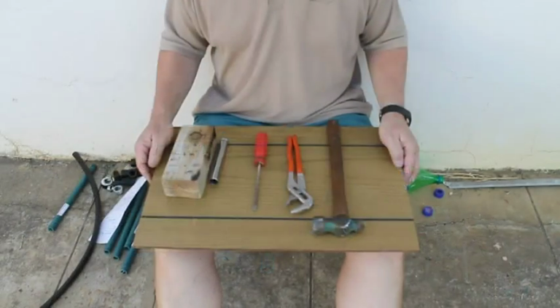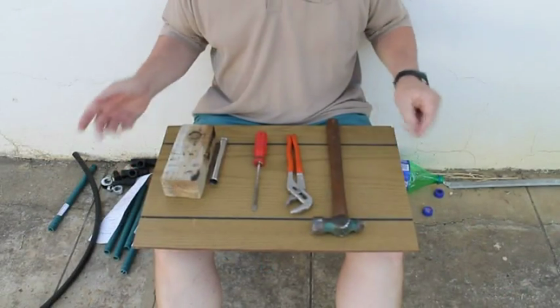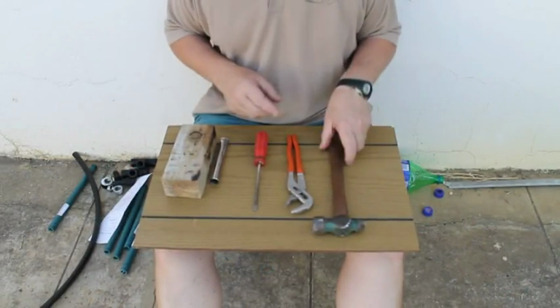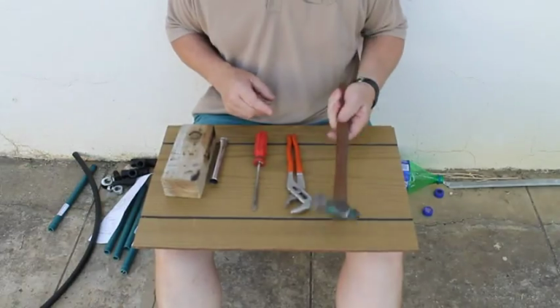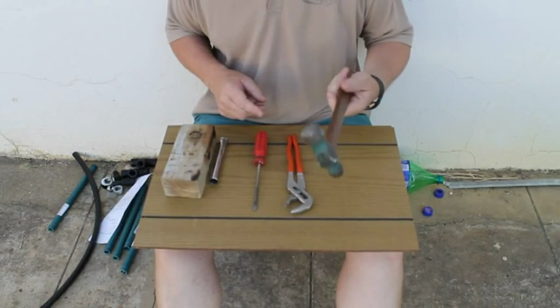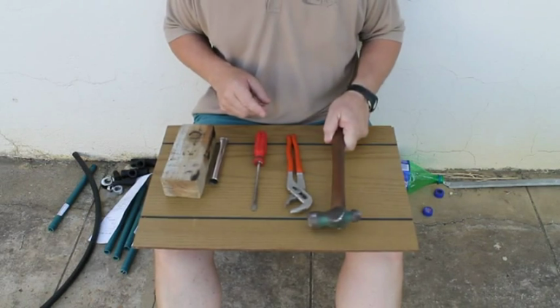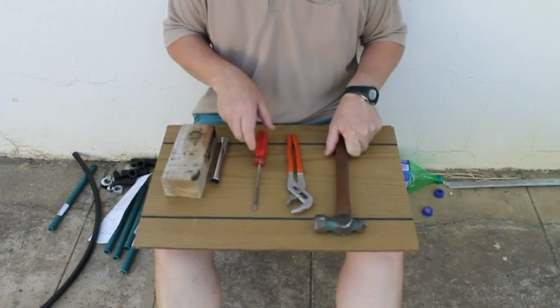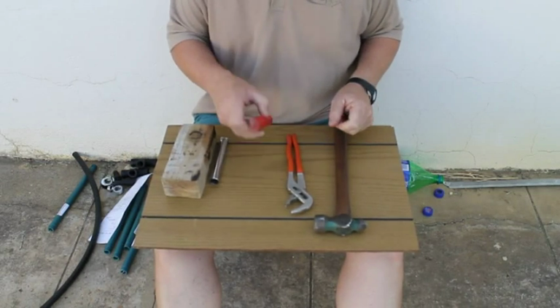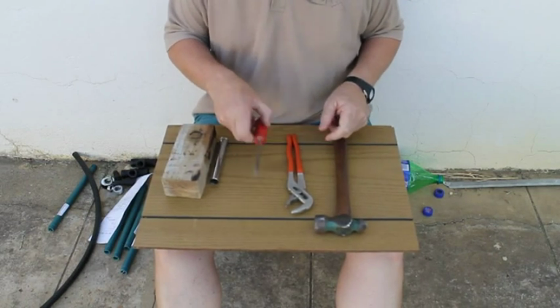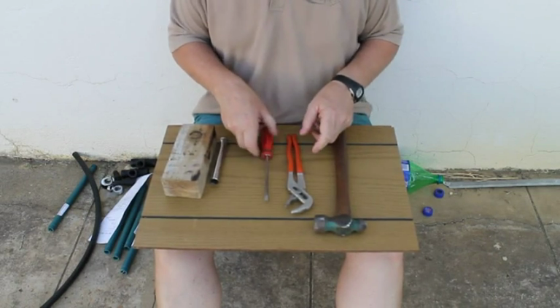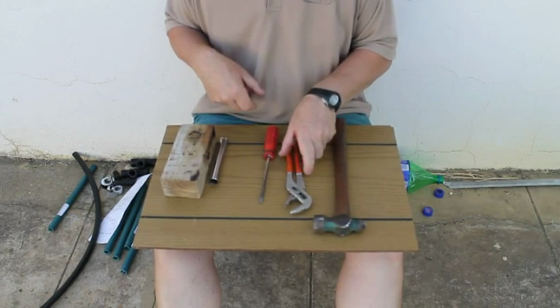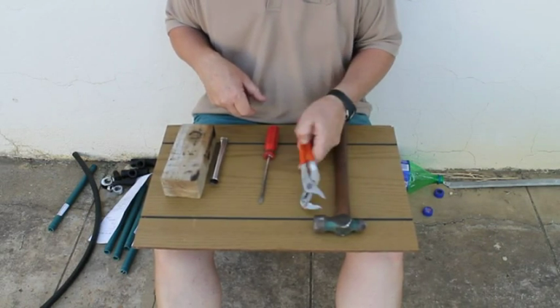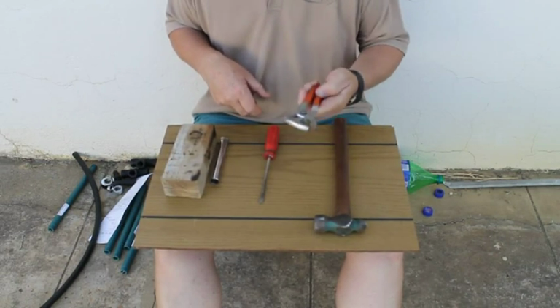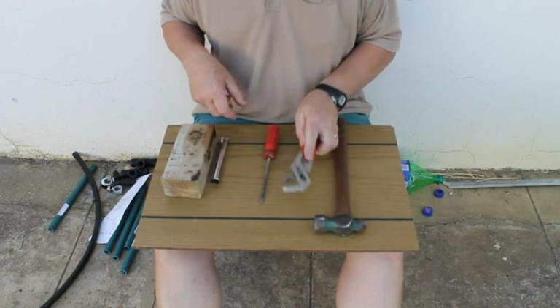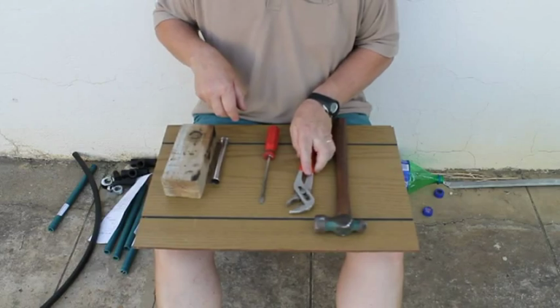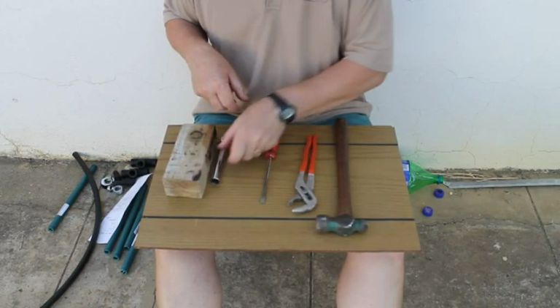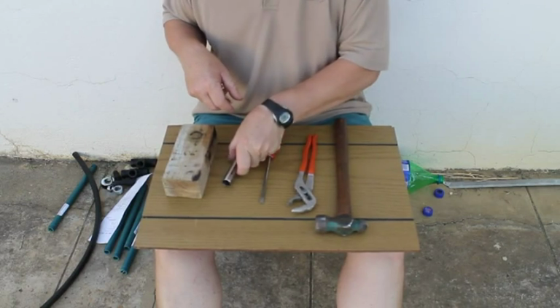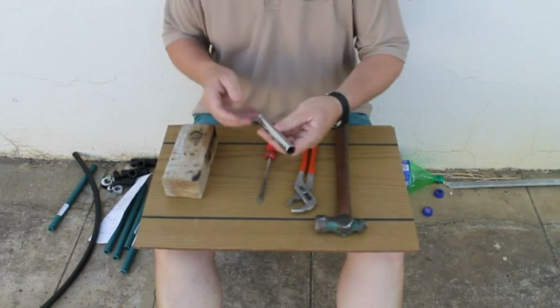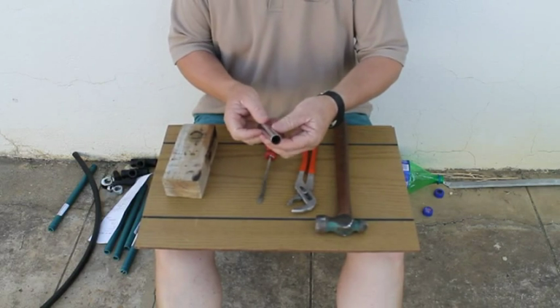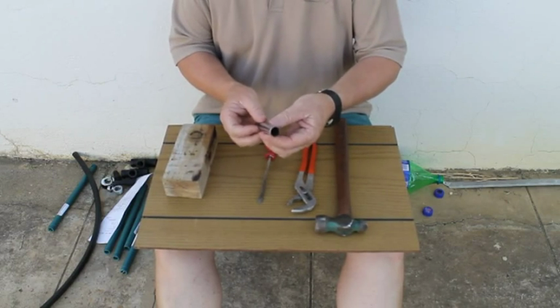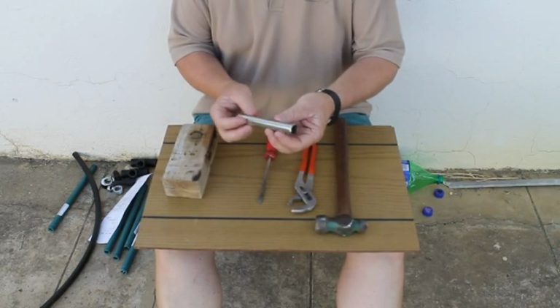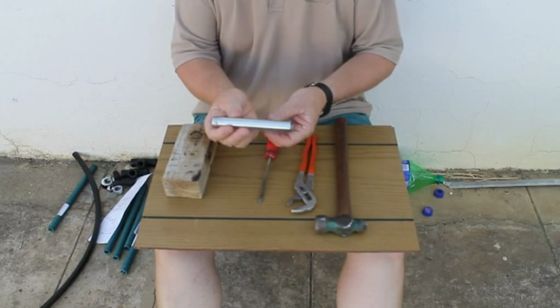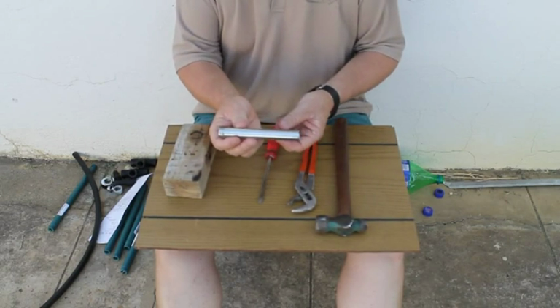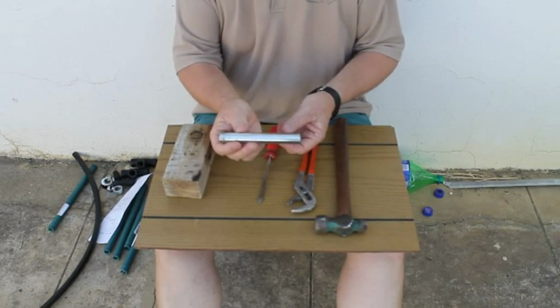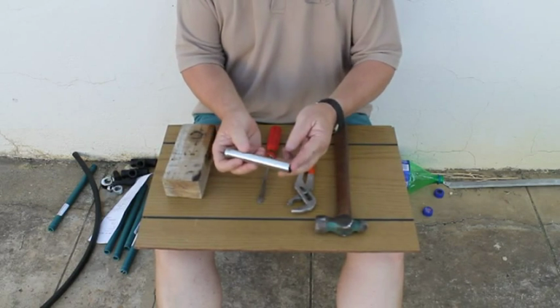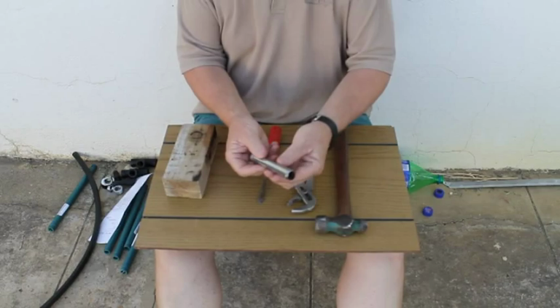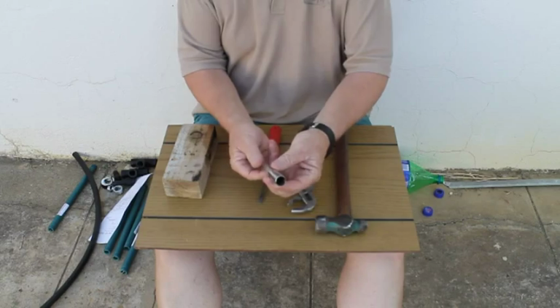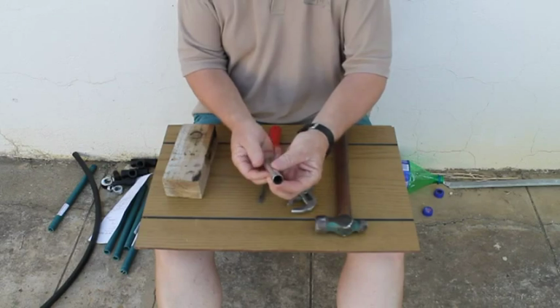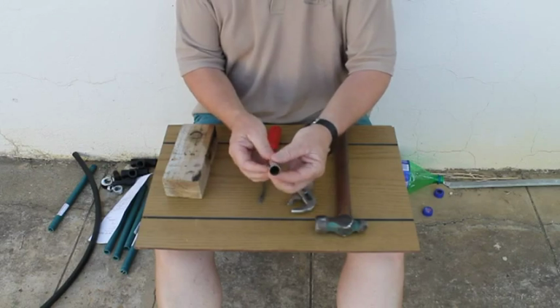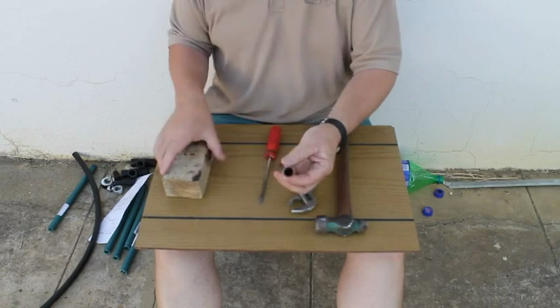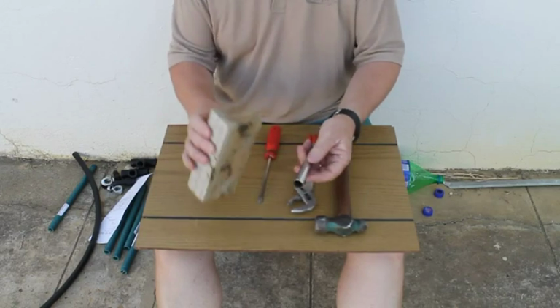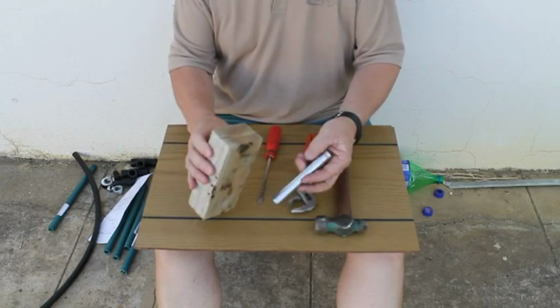You don't need many tools. You need a hammer, a flat blade screwdriver, a water pump pliers, and this tool I made myself — just a piece of bathroom pipe with the ends sharpened — and a block of wood.